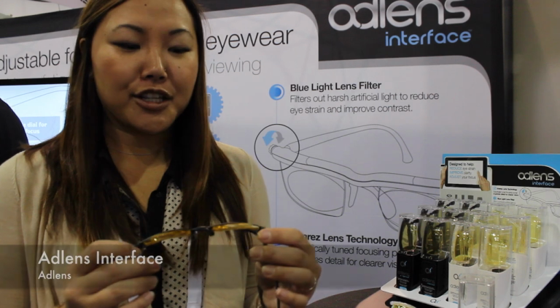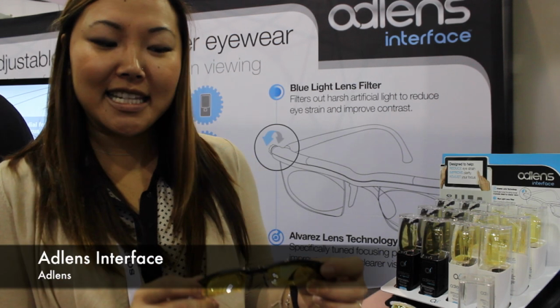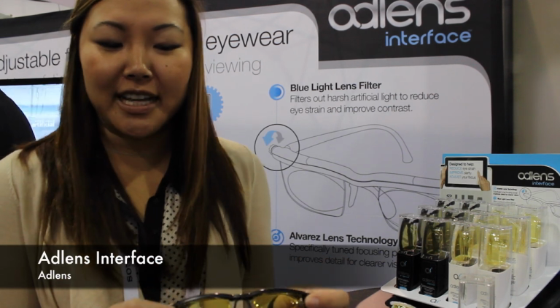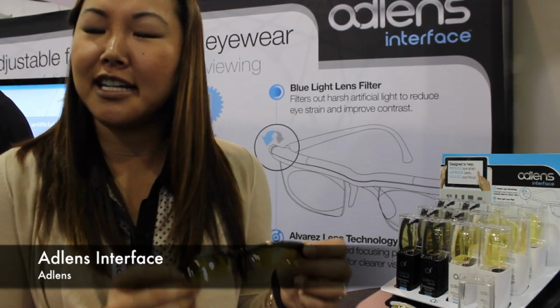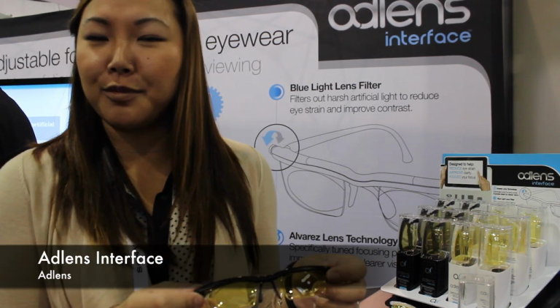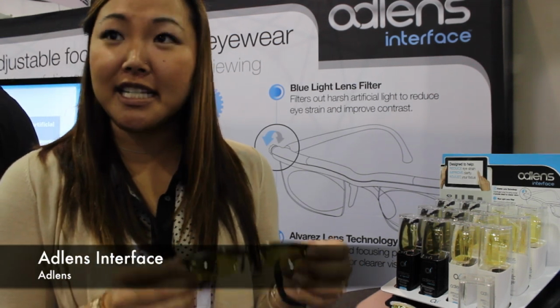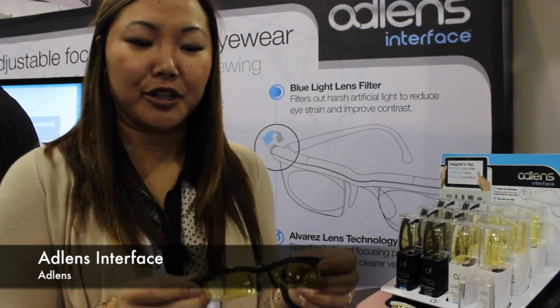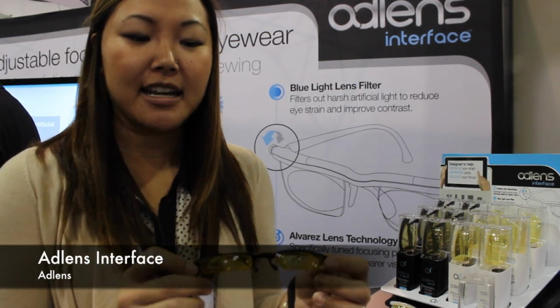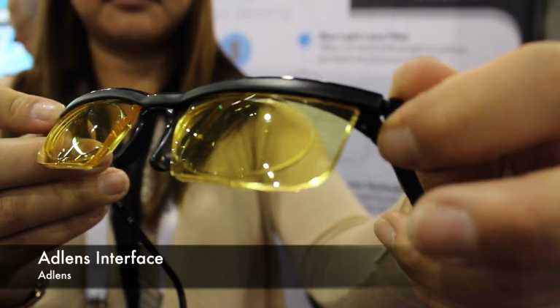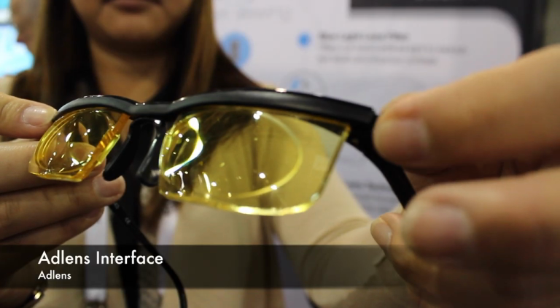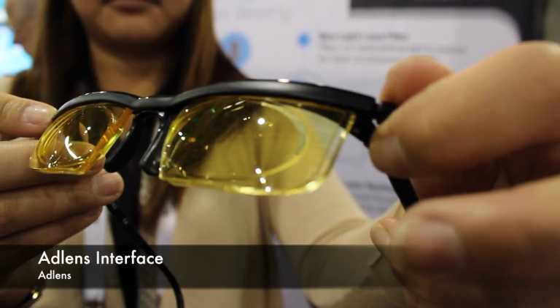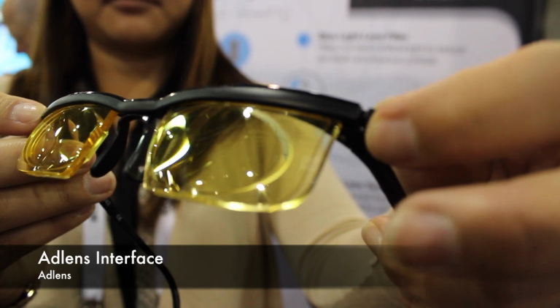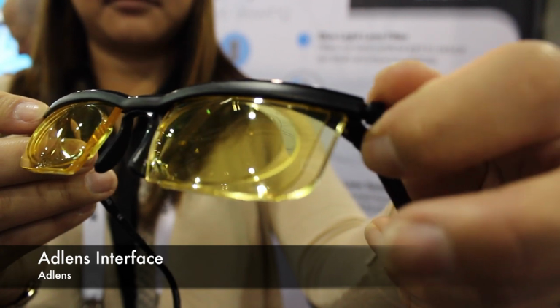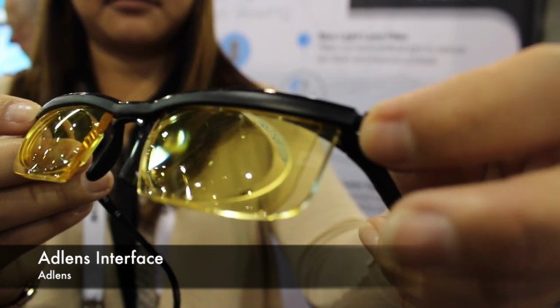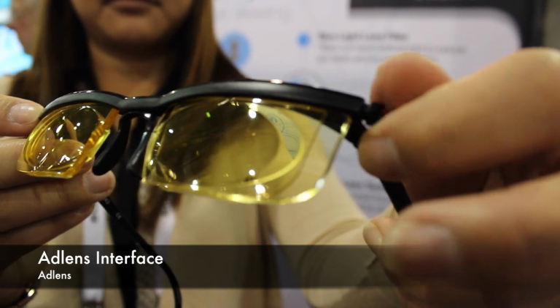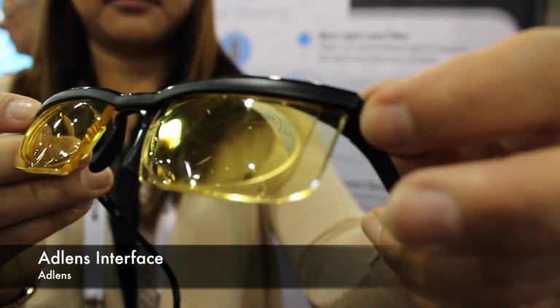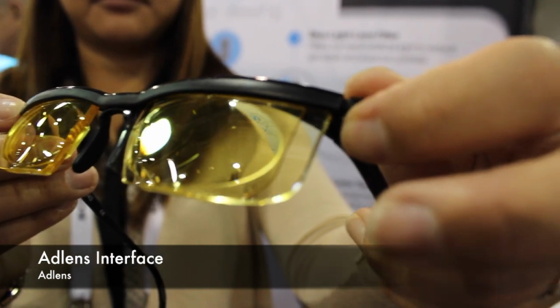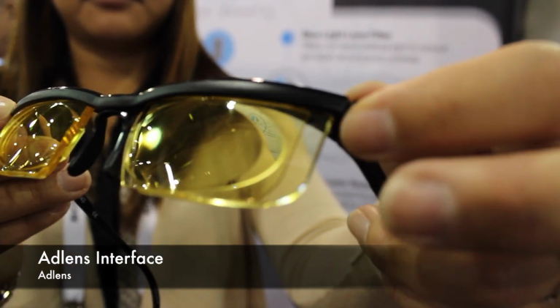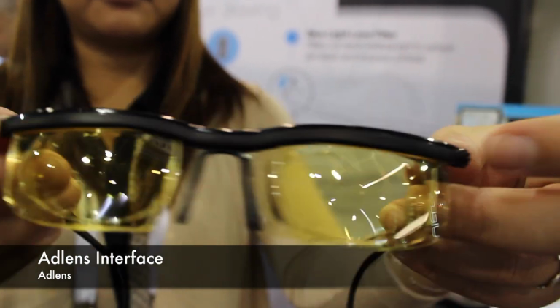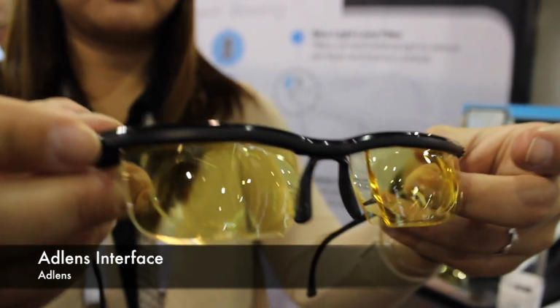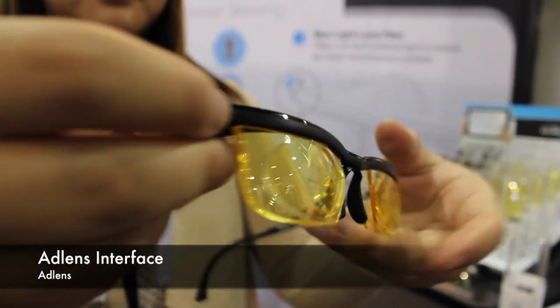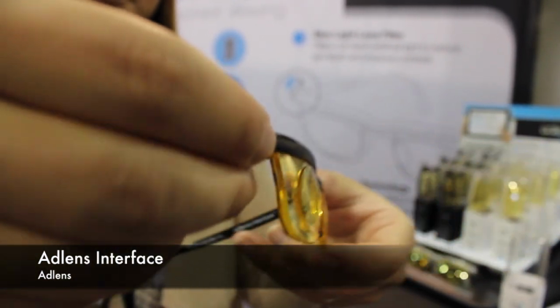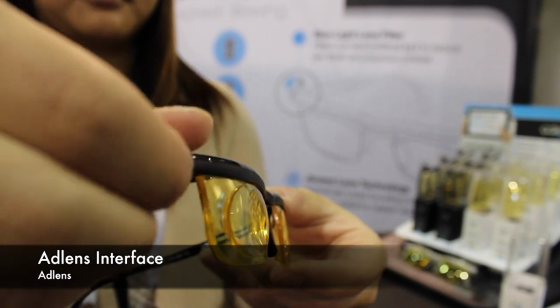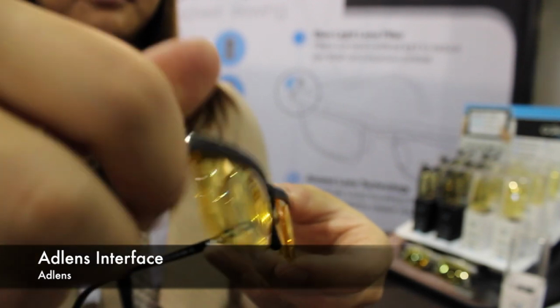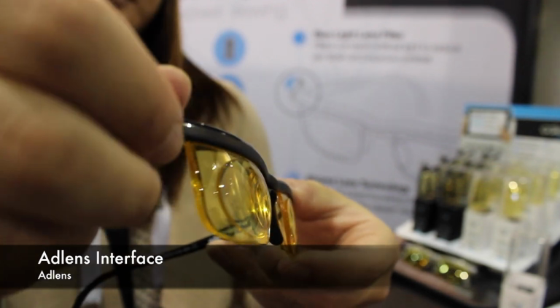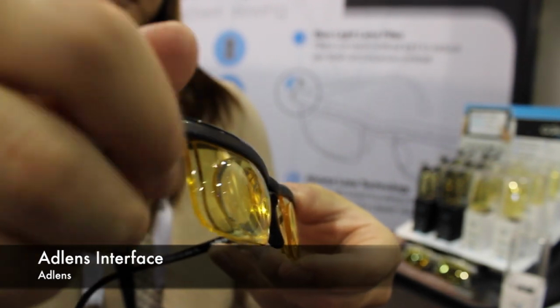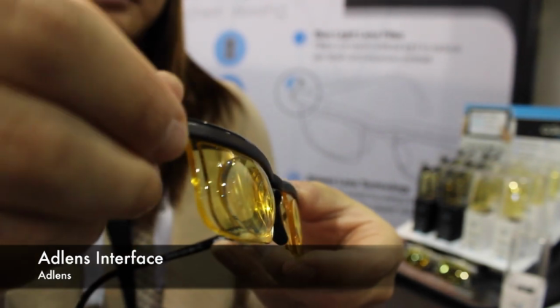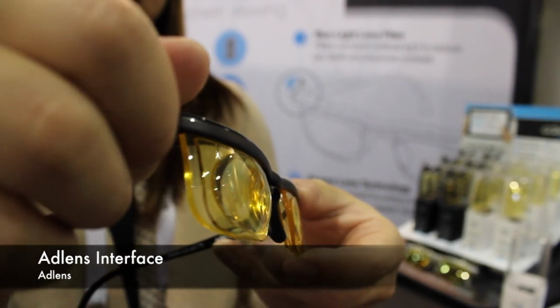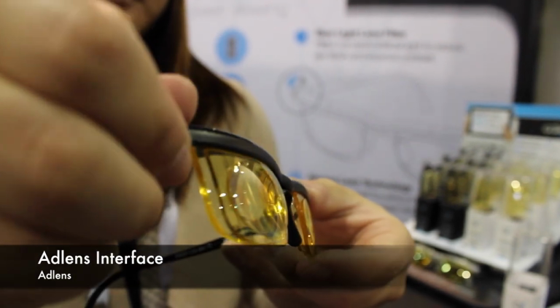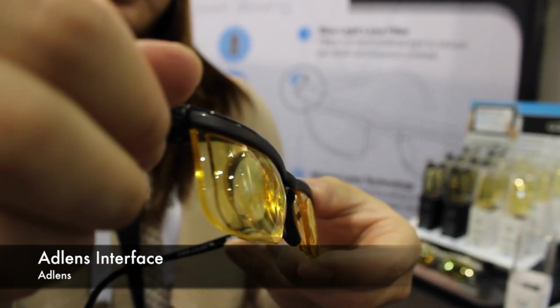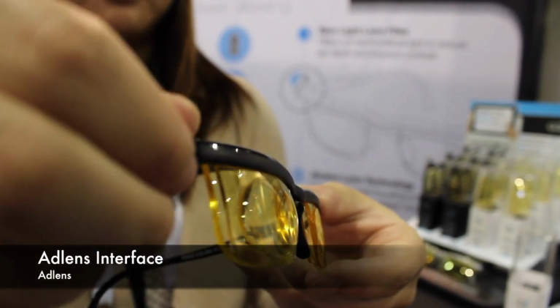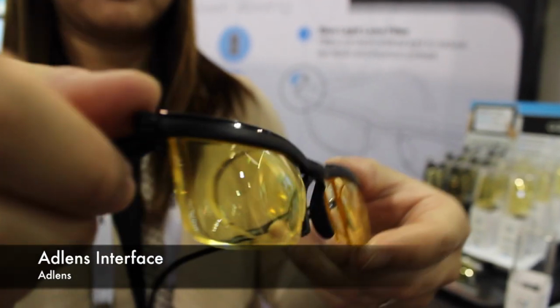AdLens Interface is an adjustable focus computer lens. You can adjust by turning the dials on either temple to whatever working distance you need — up close on a cell phone, intermediate like using a tablet, or further away watching TV.